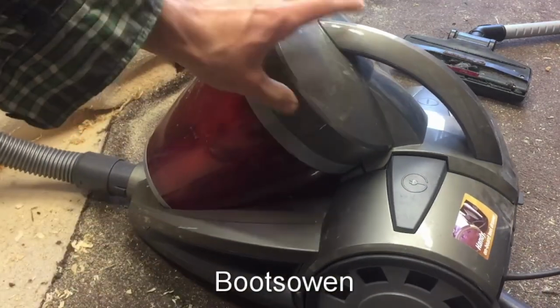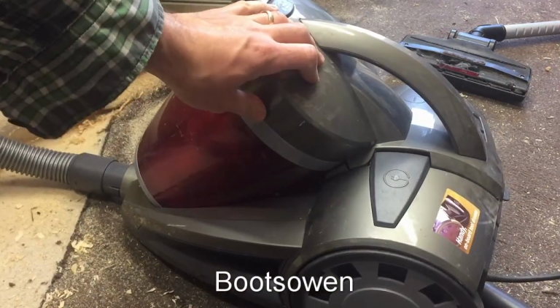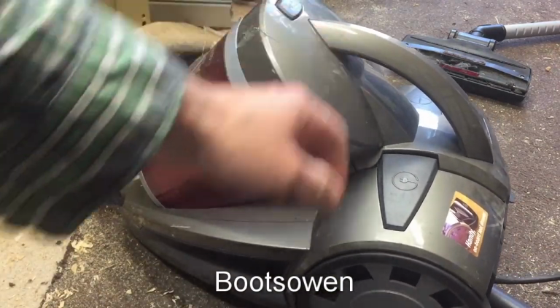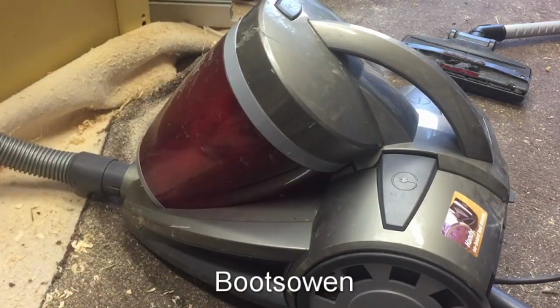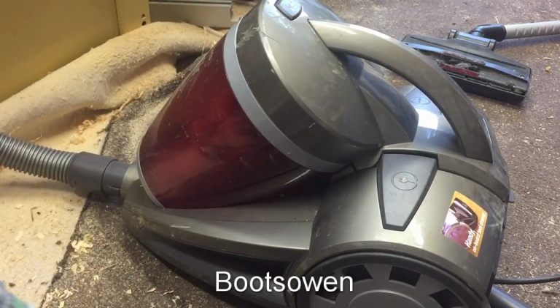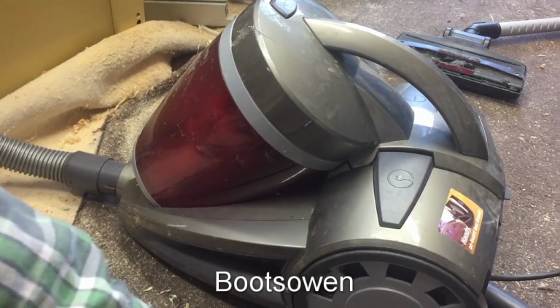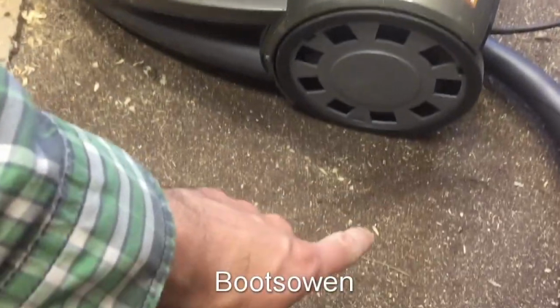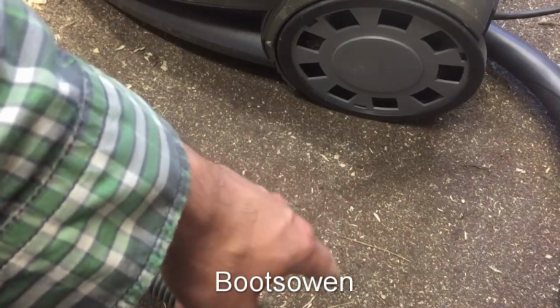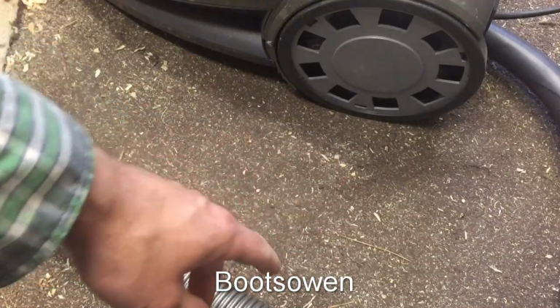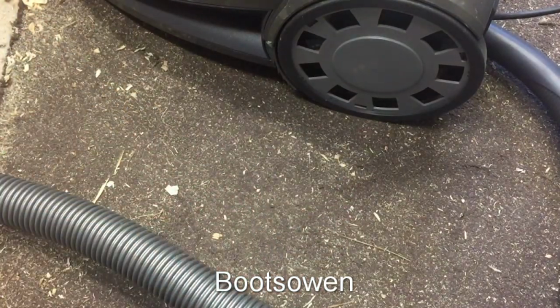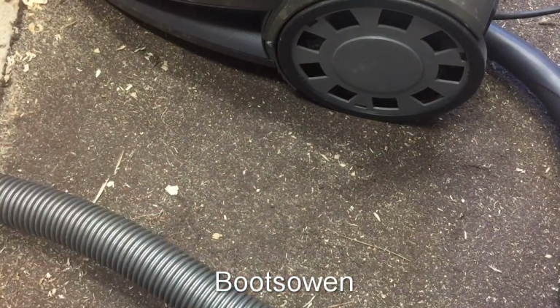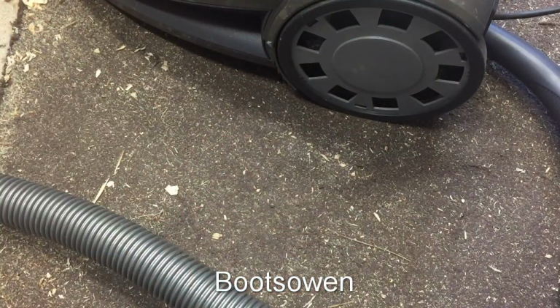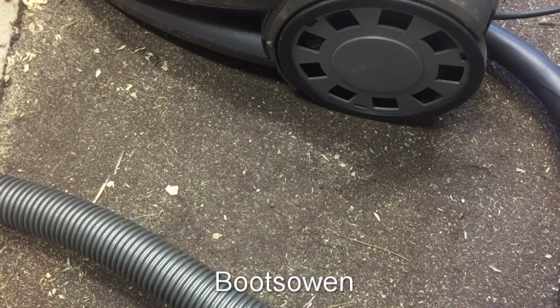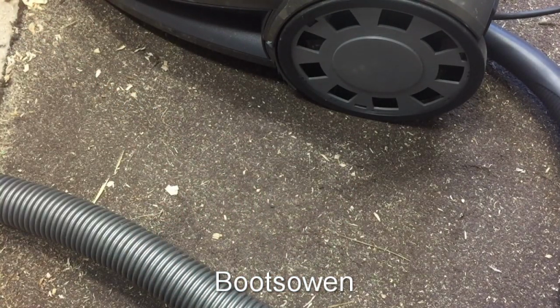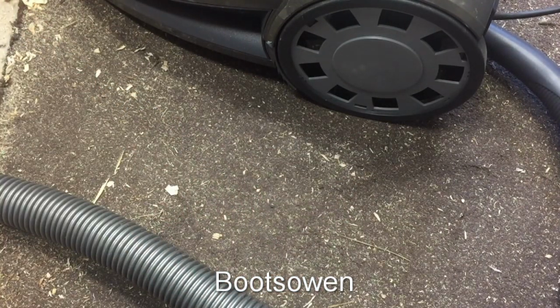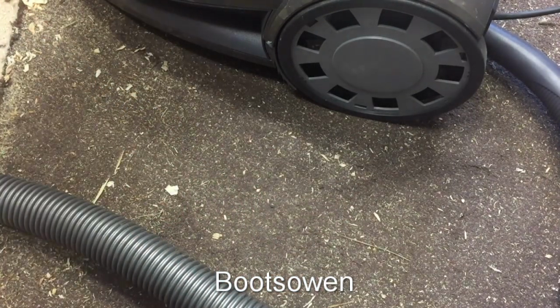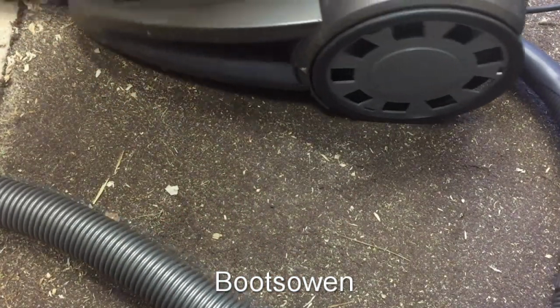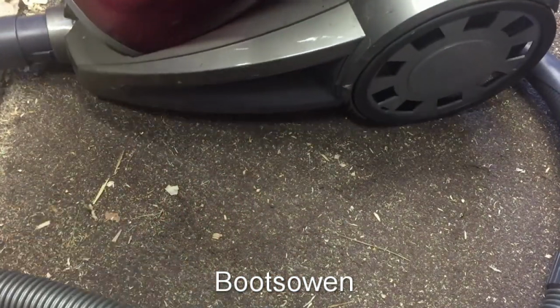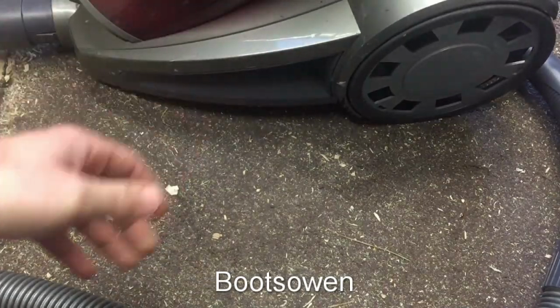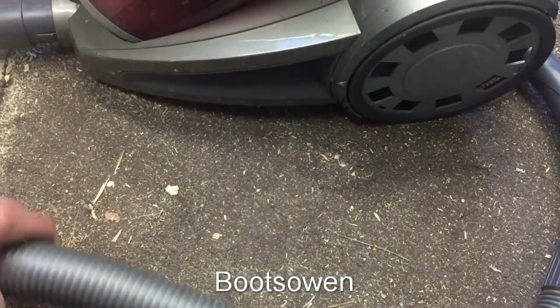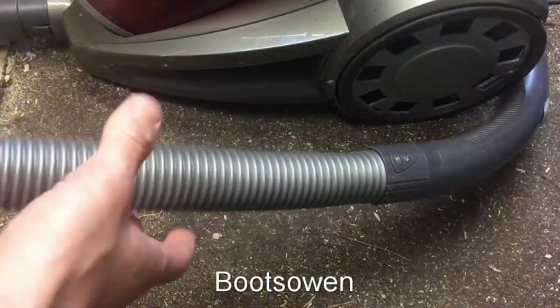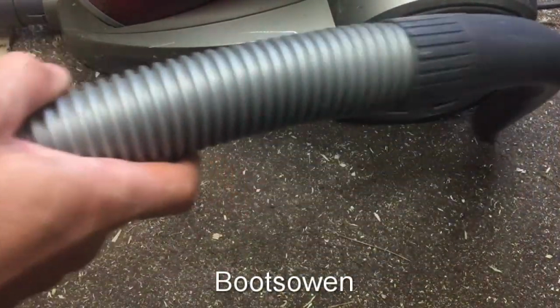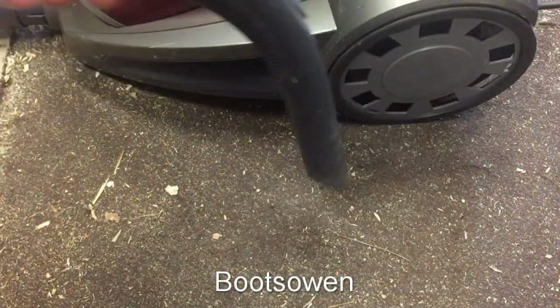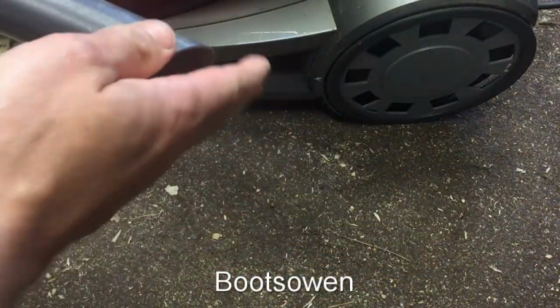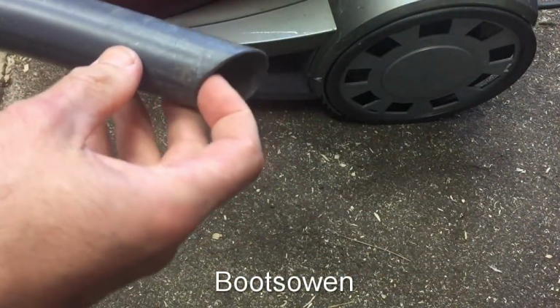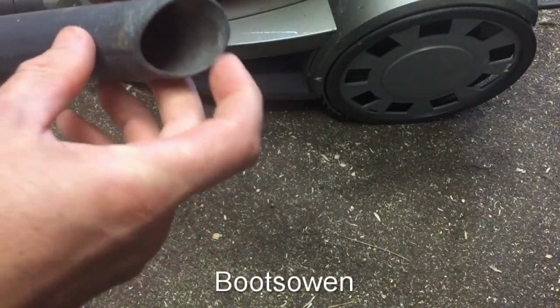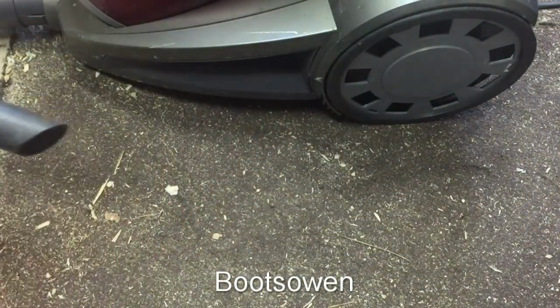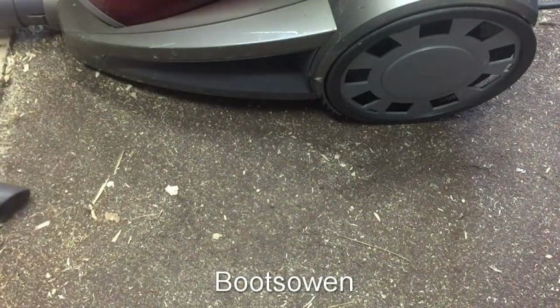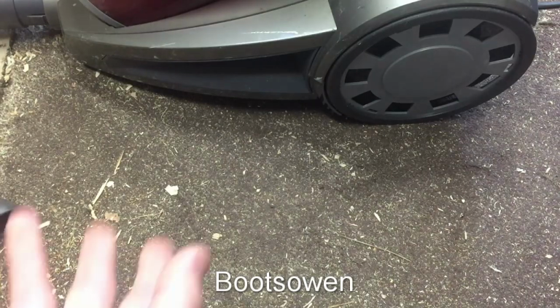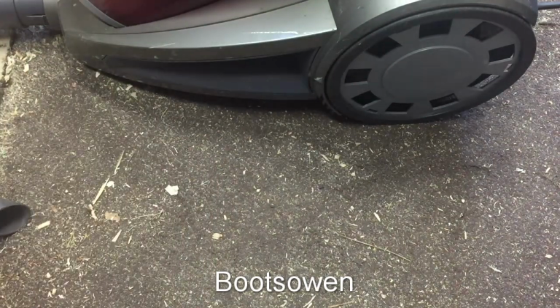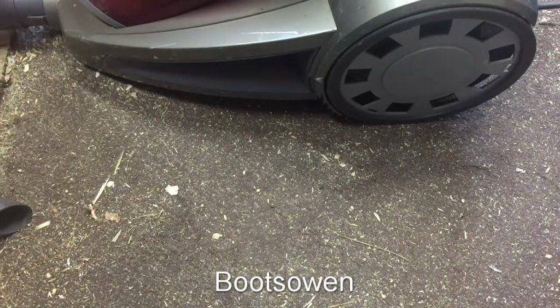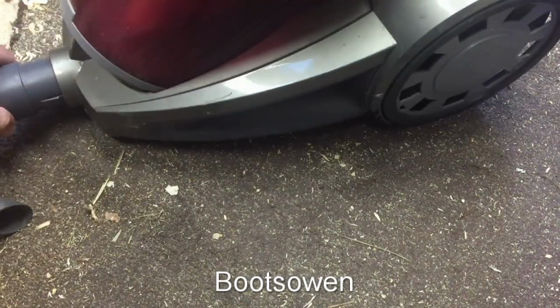I turned it on and gave it a test and it wouldn't suck up anything off this really sawdusty floor, which should be a reasonable test for a vacuum cleaner. There's nothing in the chamber and there is a small amount of vacuum coming off here, but nothing major — not enough, like I say, to suck anything up off the floor.